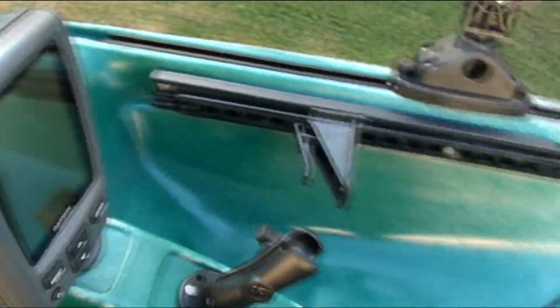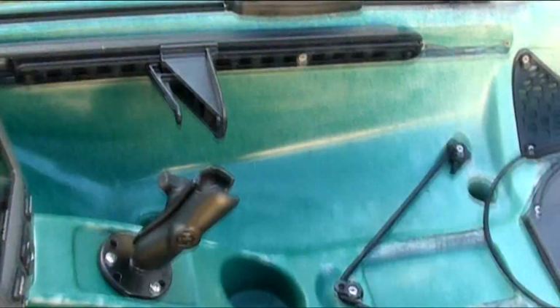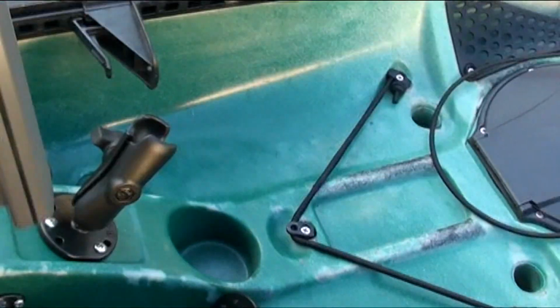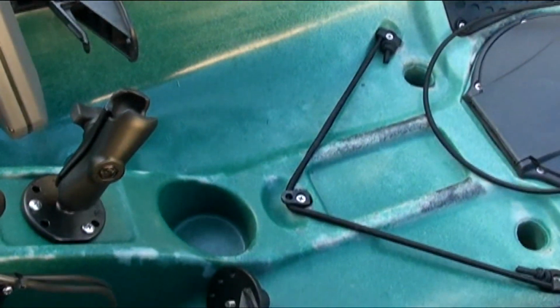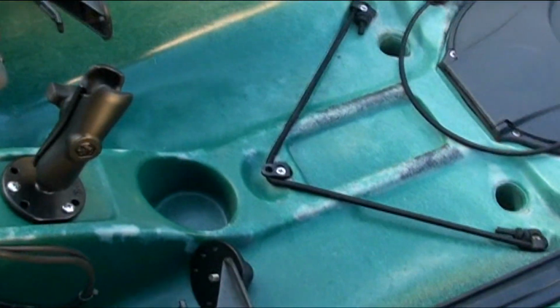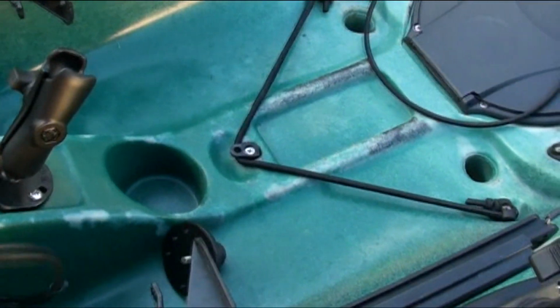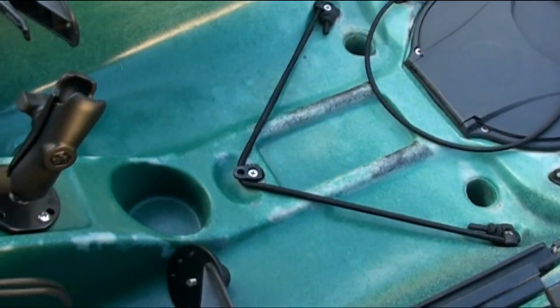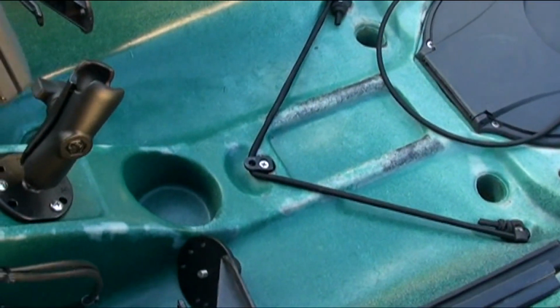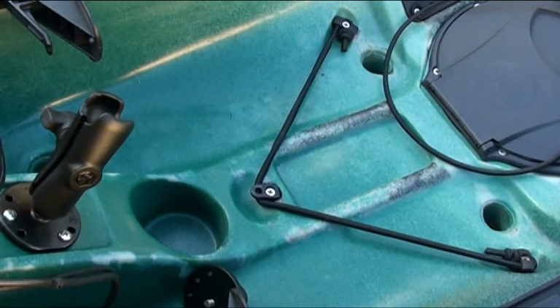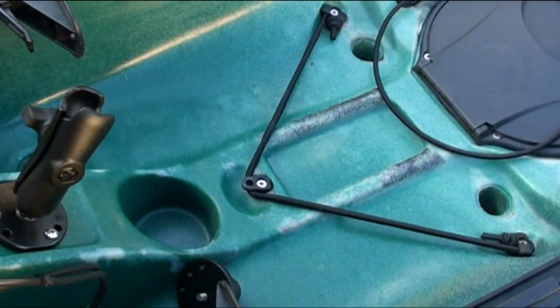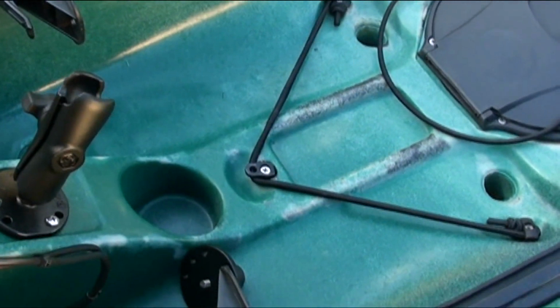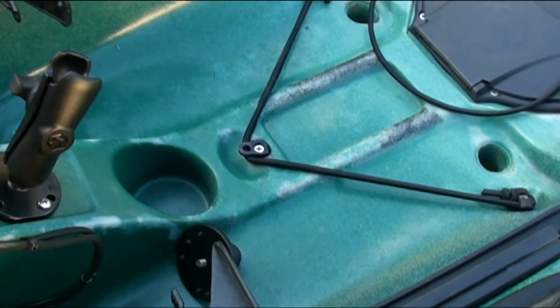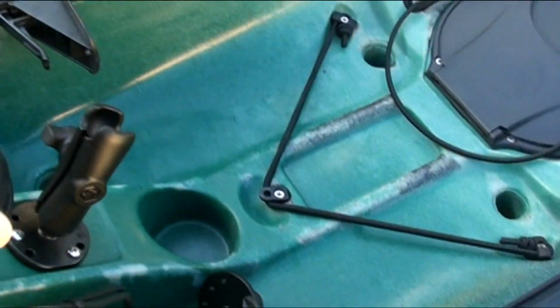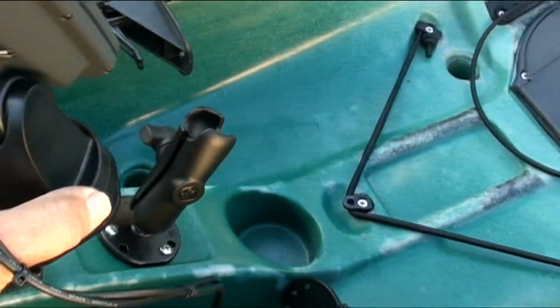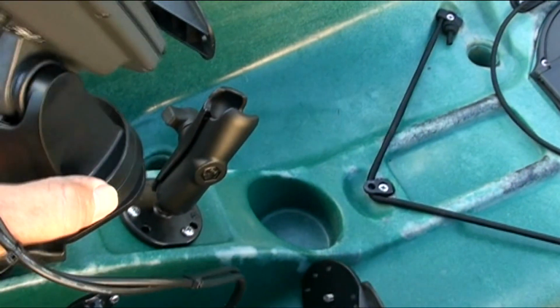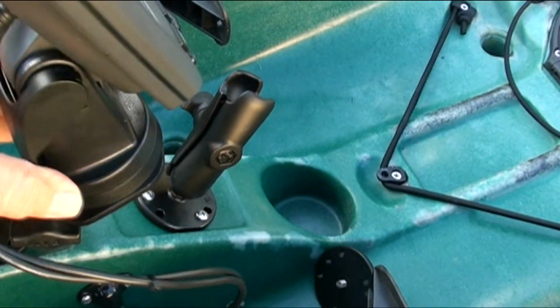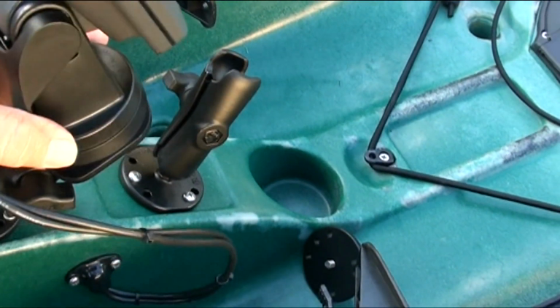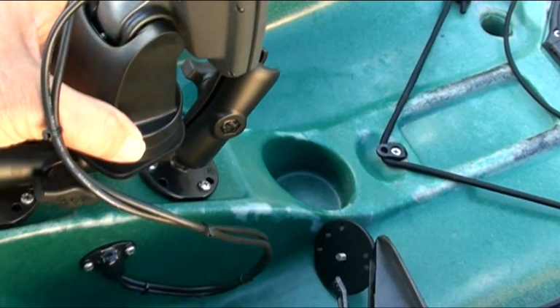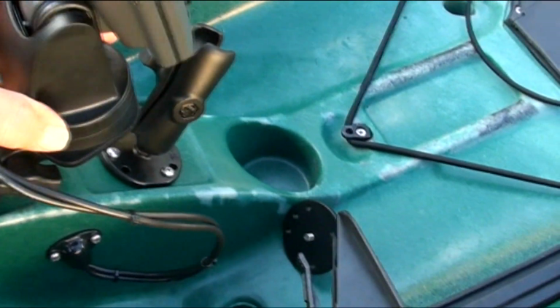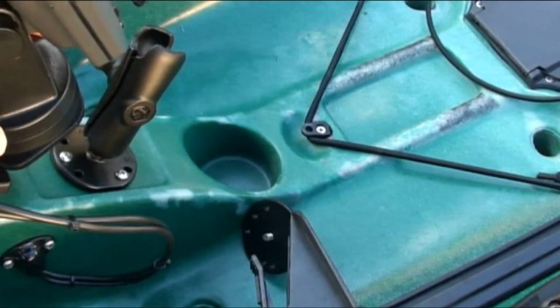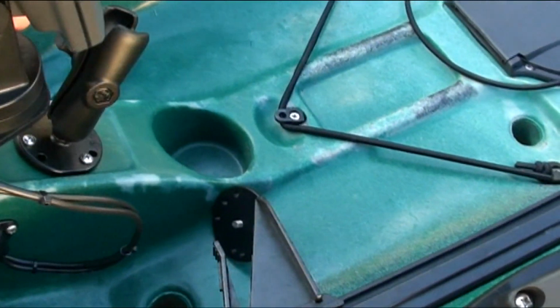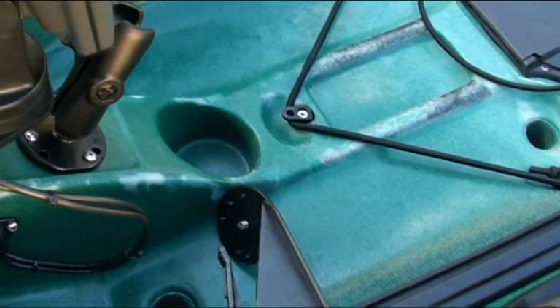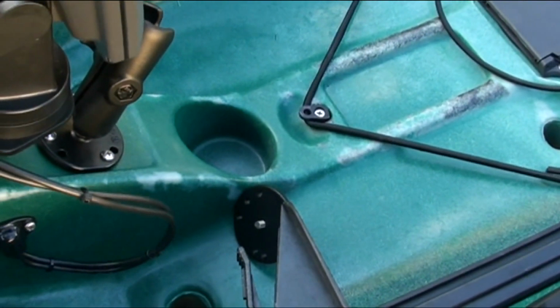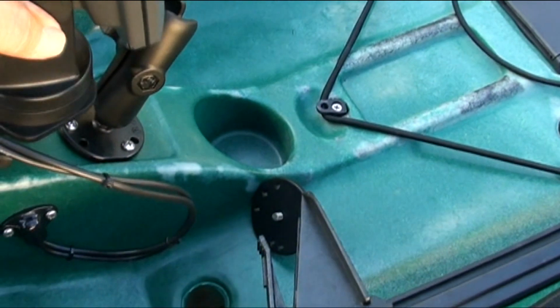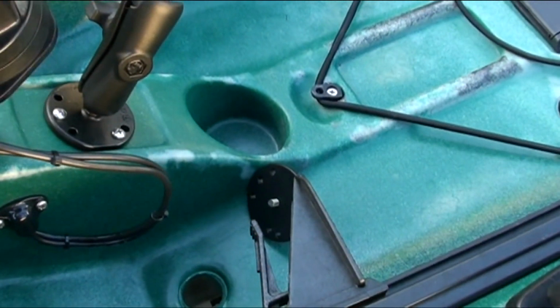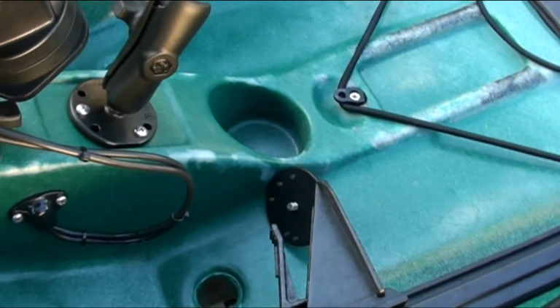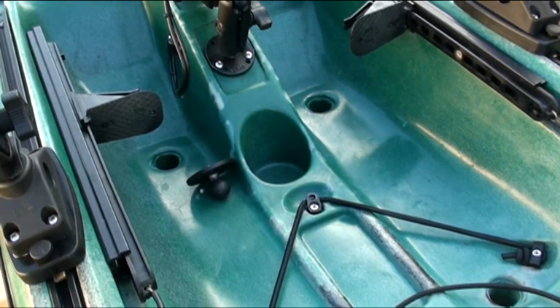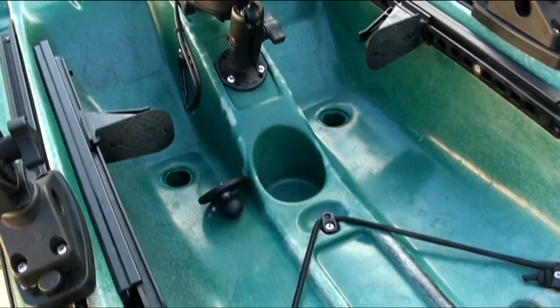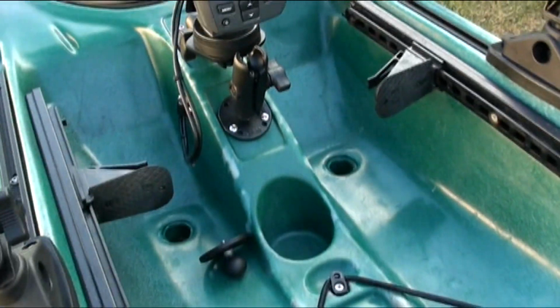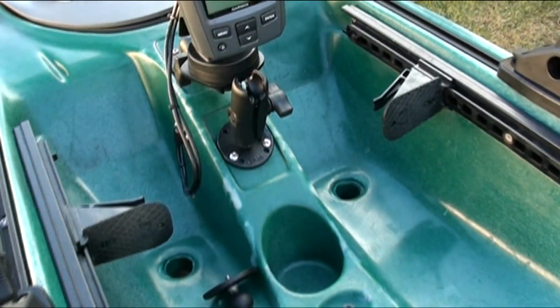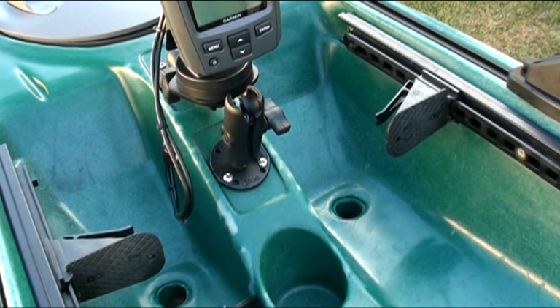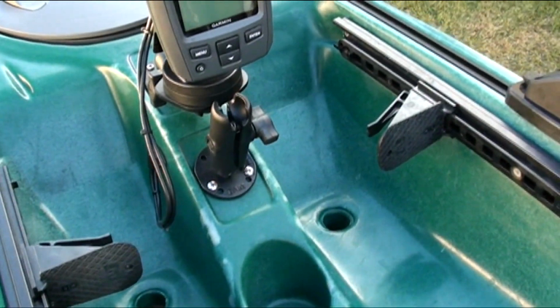I have another RAM mount in front of the fish finder and a one inch screwball mount in the side track system. So rods, cameras and fish finders can be moved around the kayak to suit the day's activities.